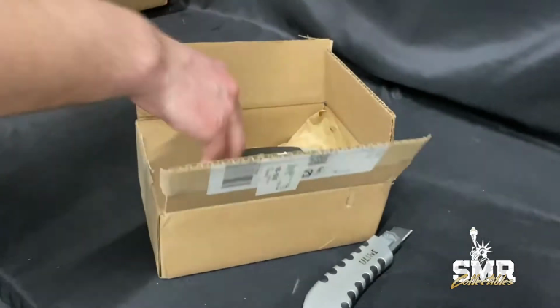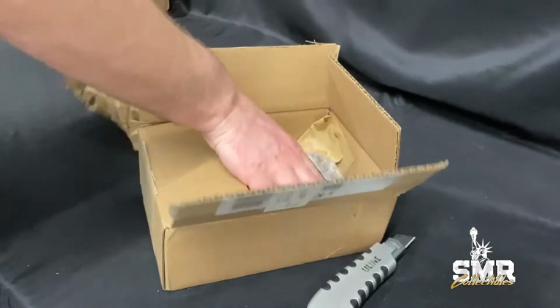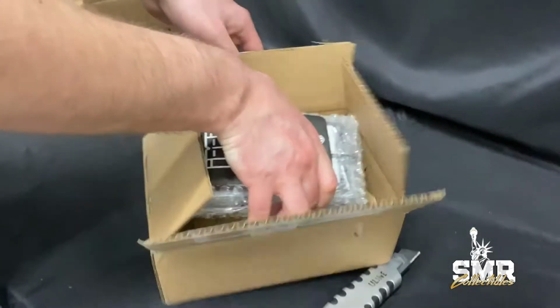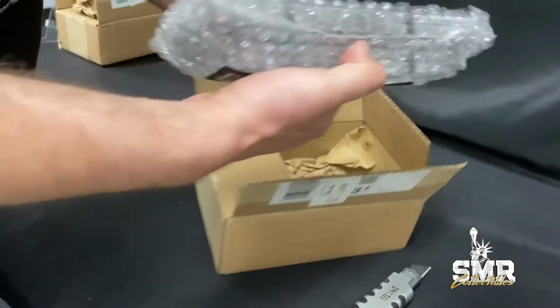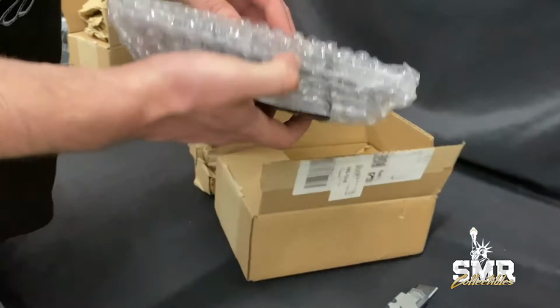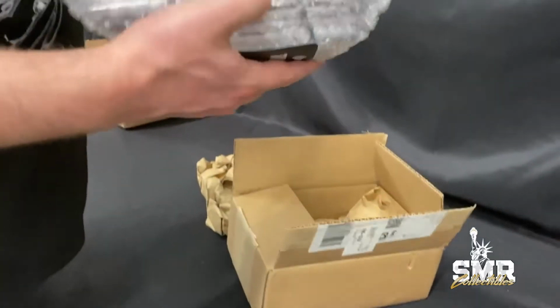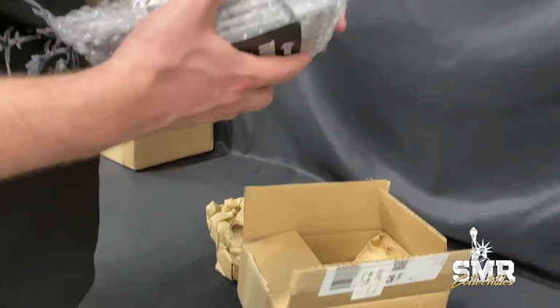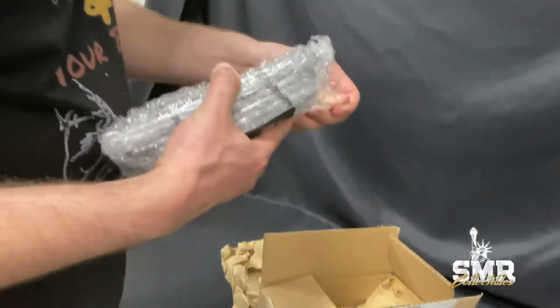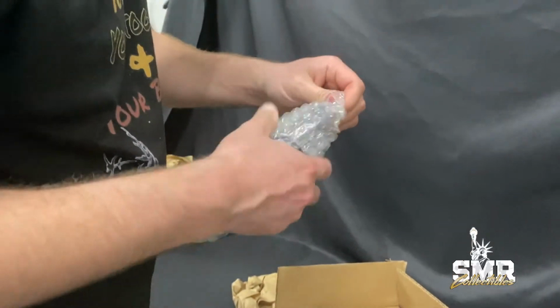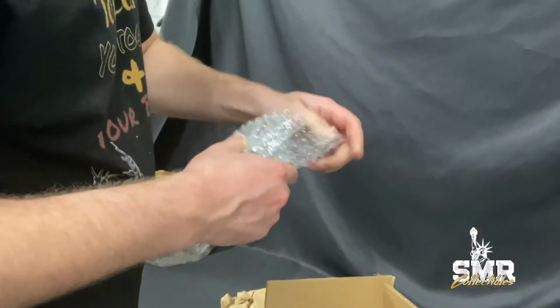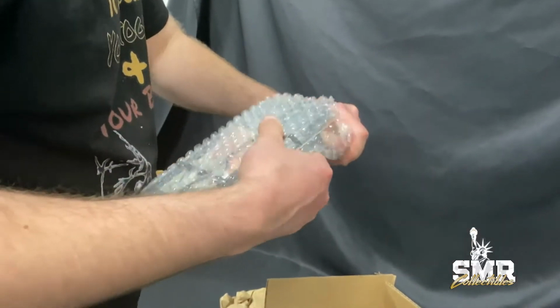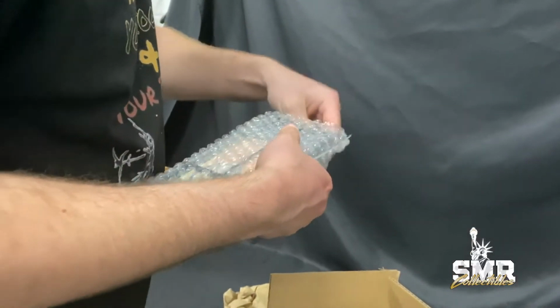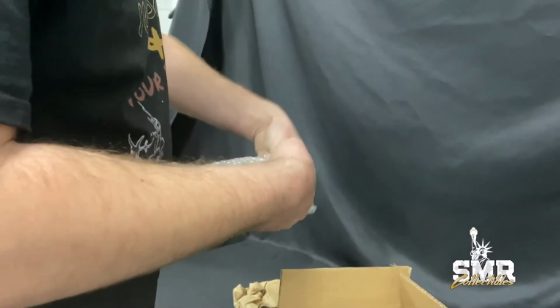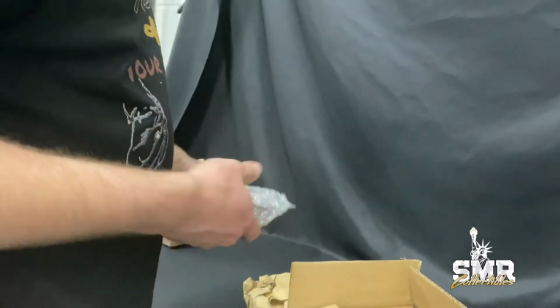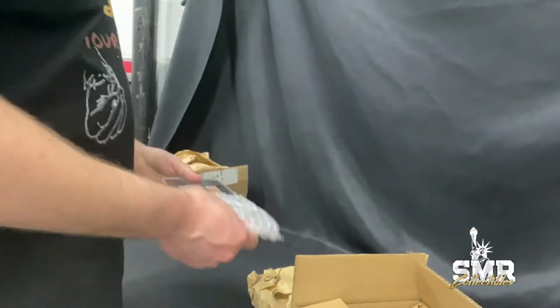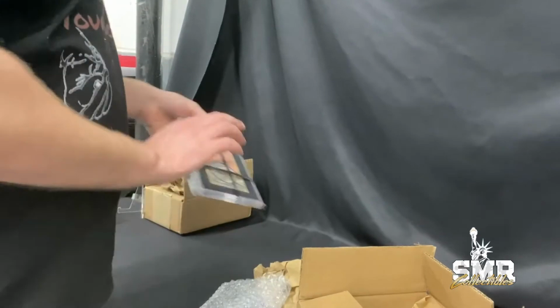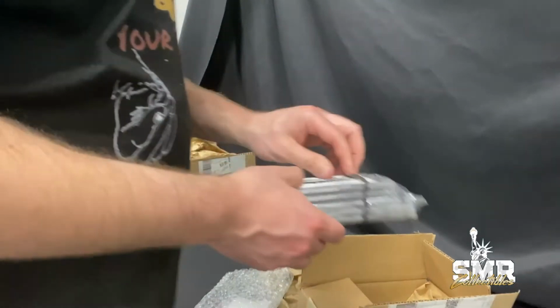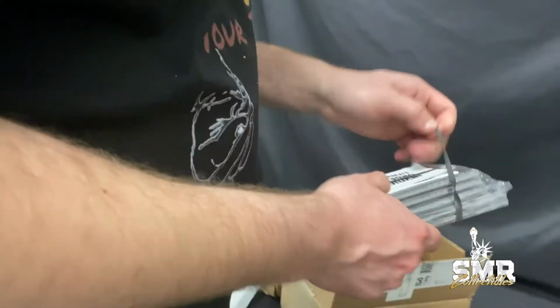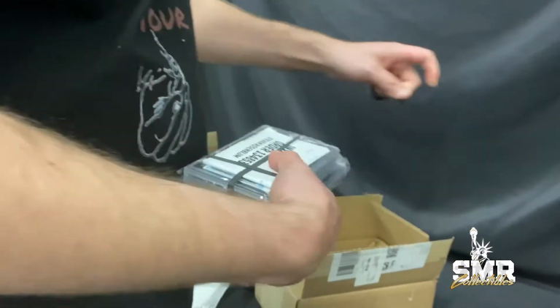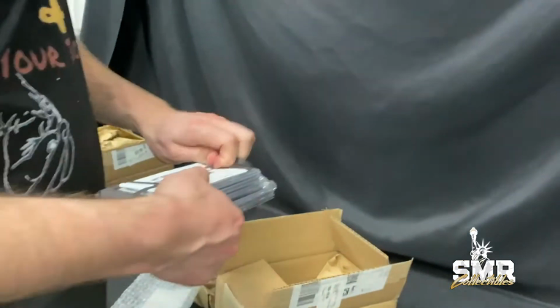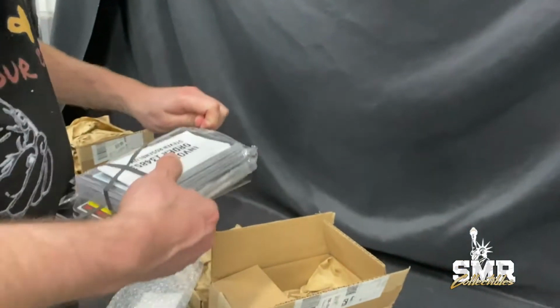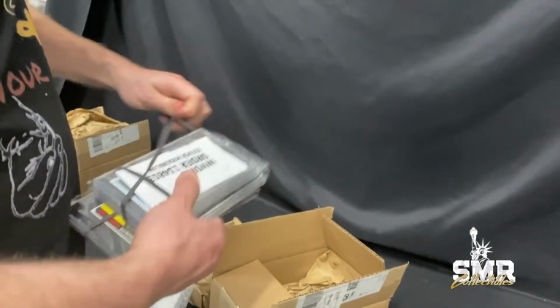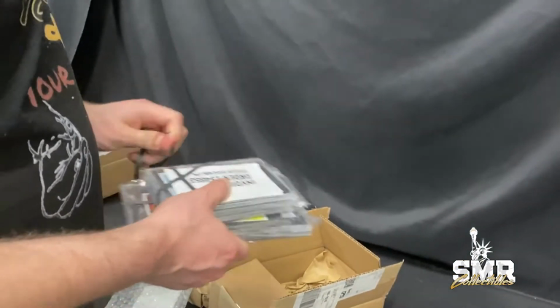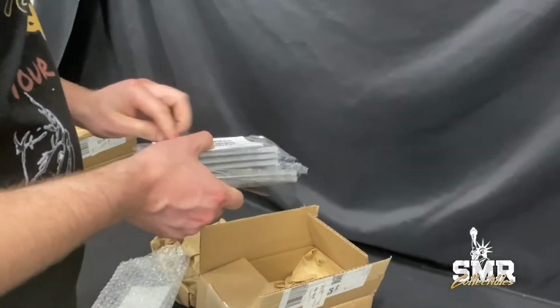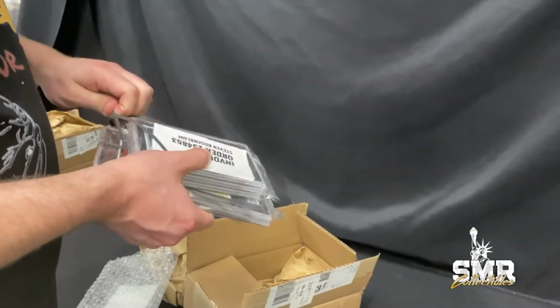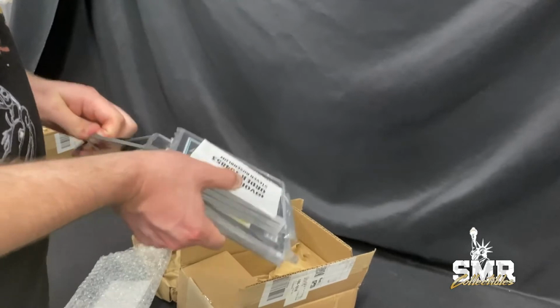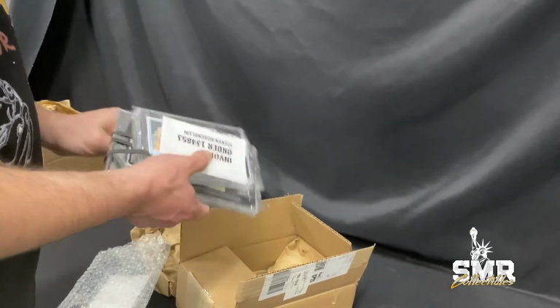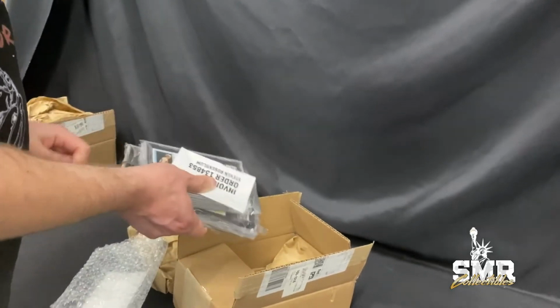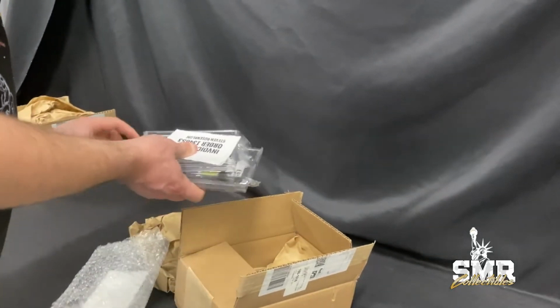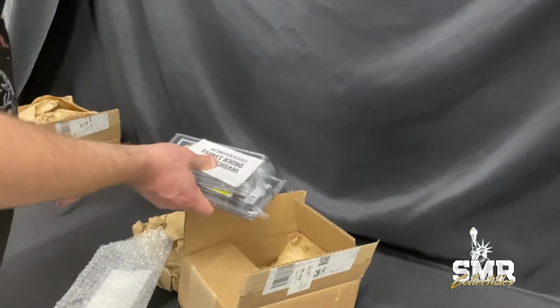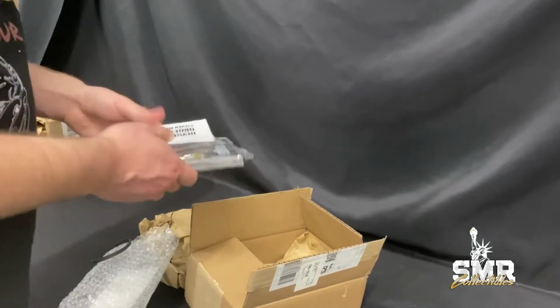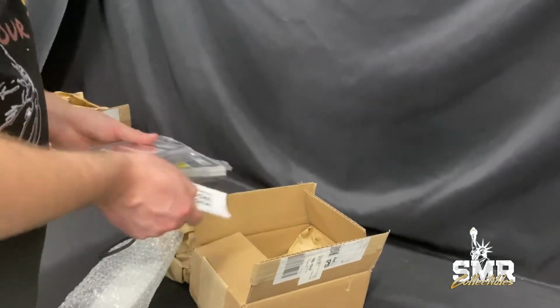I love the speed at which SGC boxes open. Alright, what do we got in this order? I think I saw some of the grades but I don't remember them all. Okay, we got some cool stuff in this order, I know that.